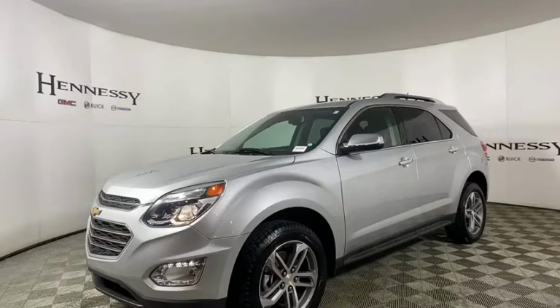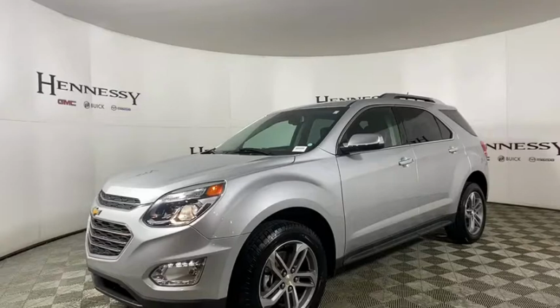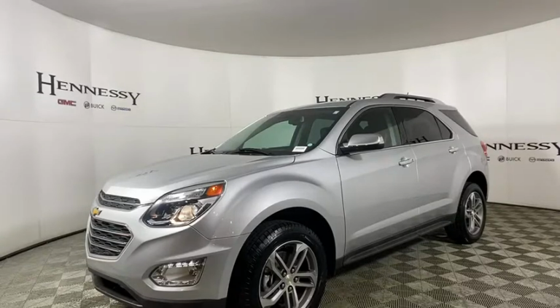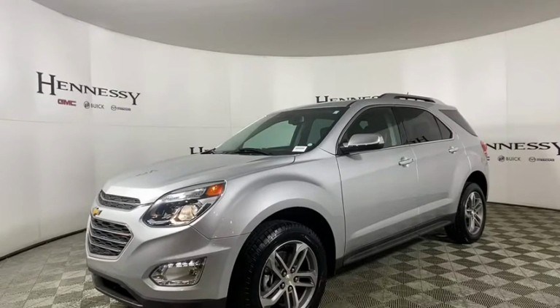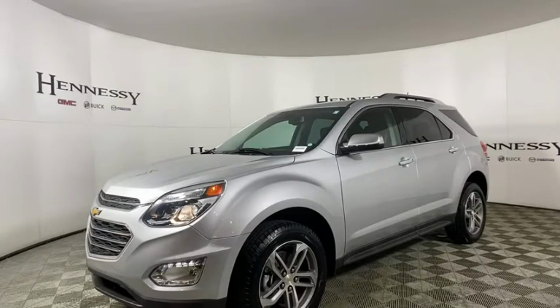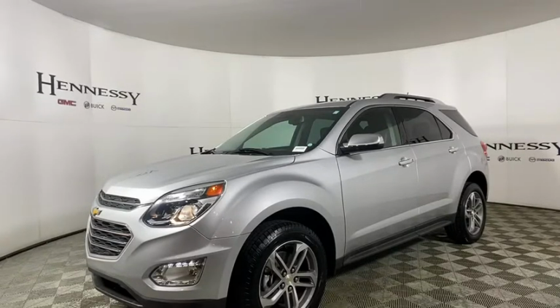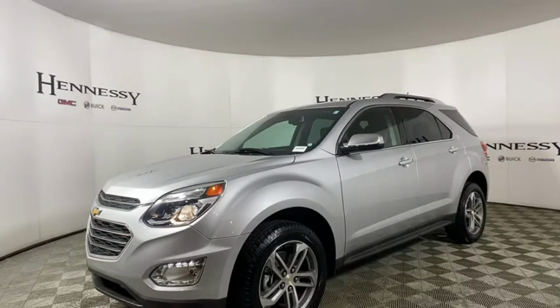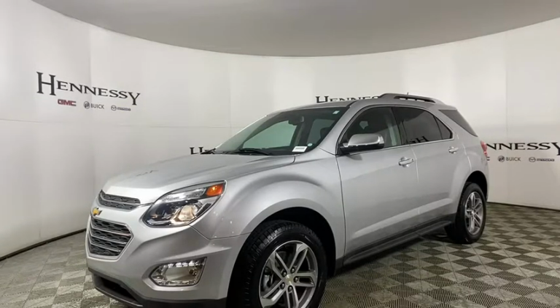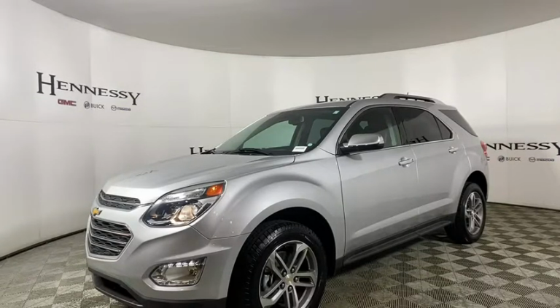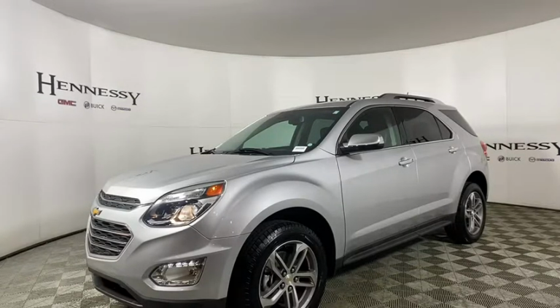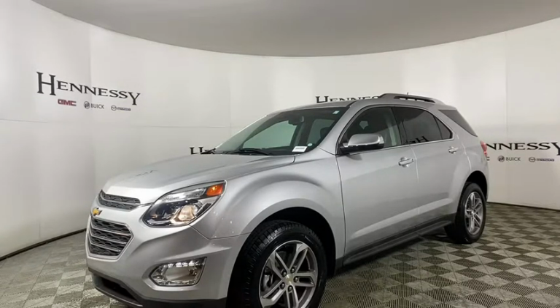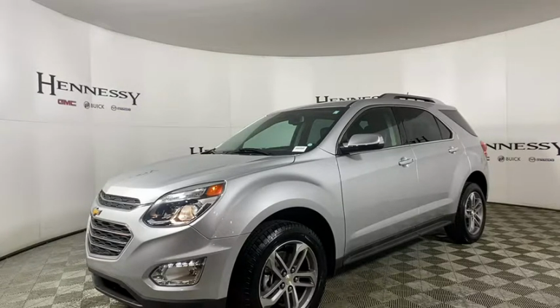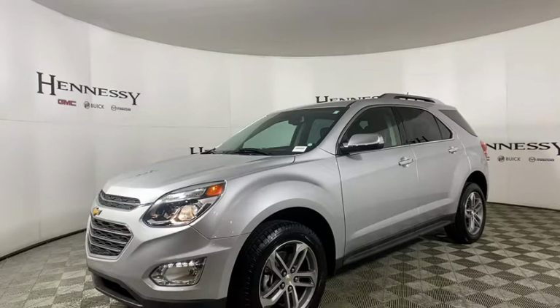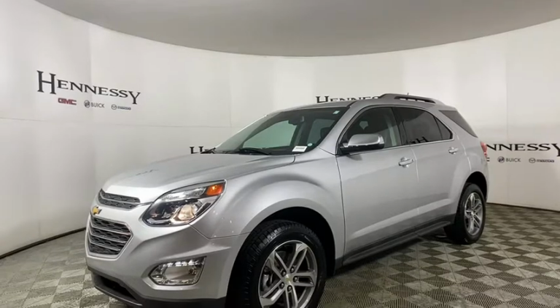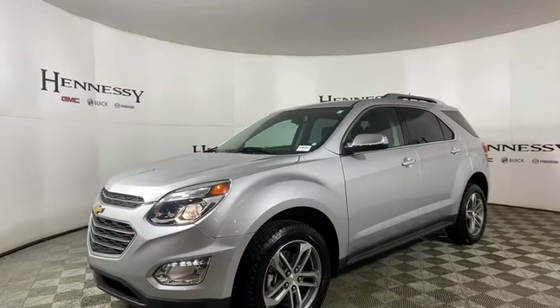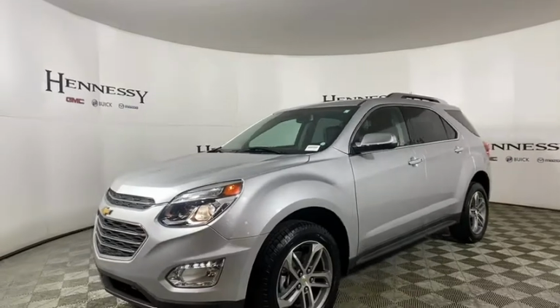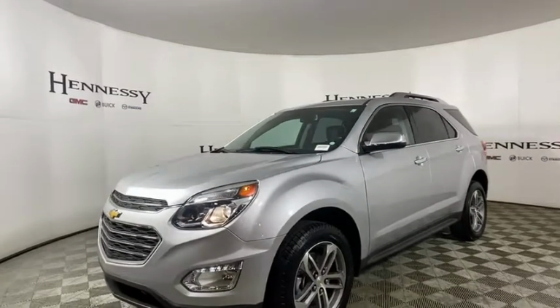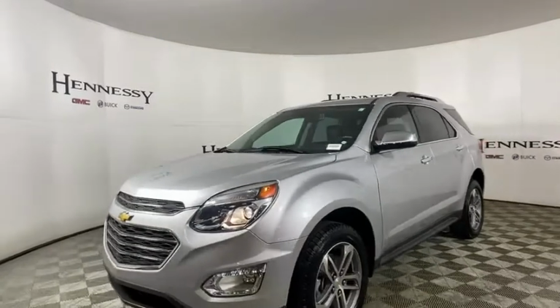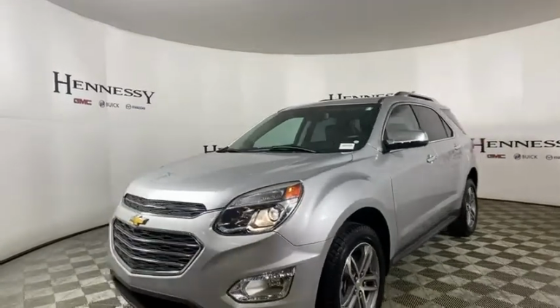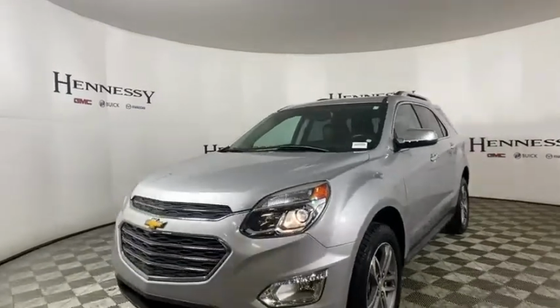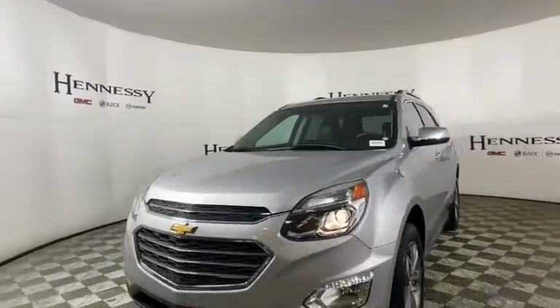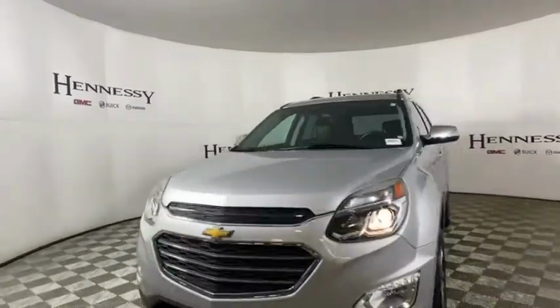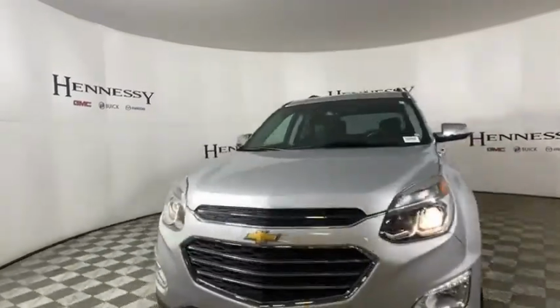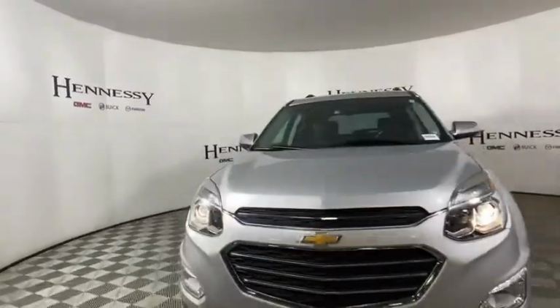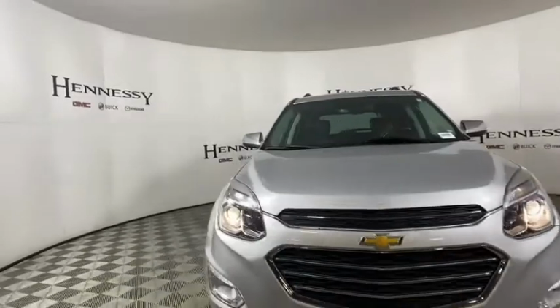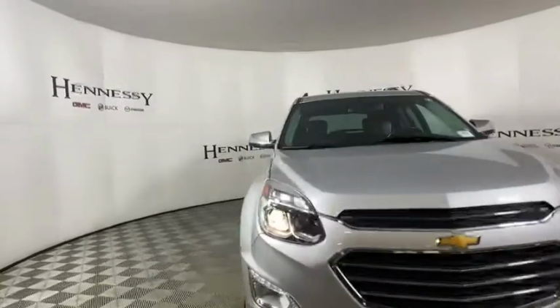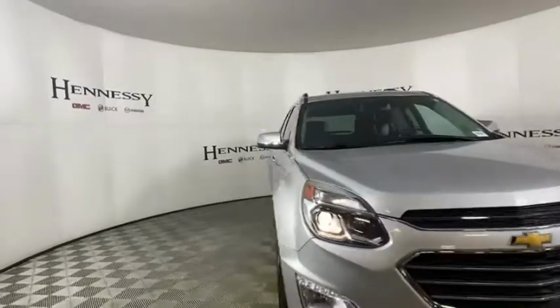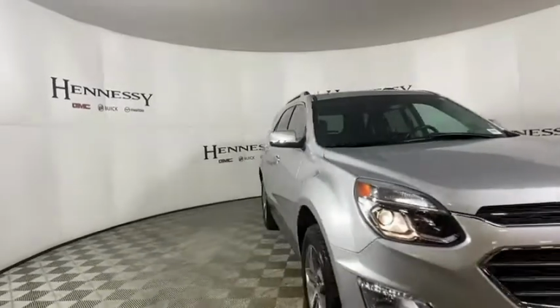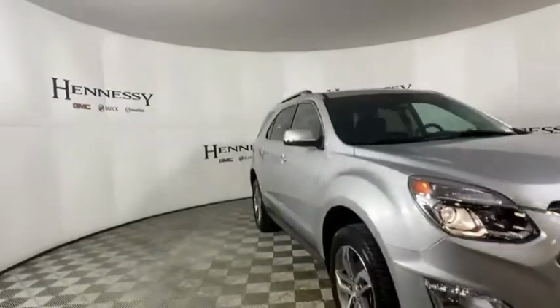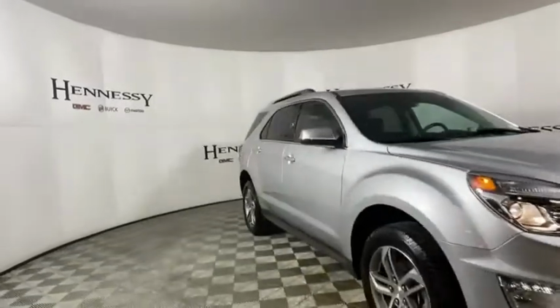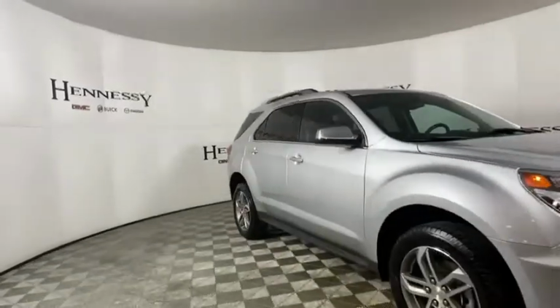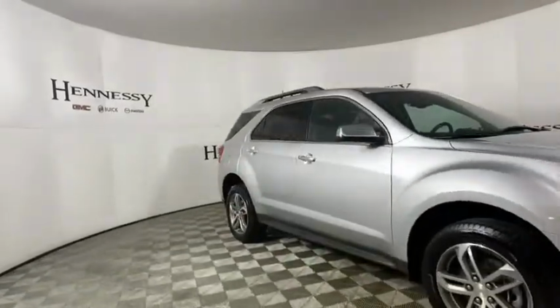Stop by and take a look at the 2016 Chevrolet Equinox. Fuel efficiency, safety, and value equals the Chevy Equinox. This vehicle has less than 65,000 miles. Here are some of this vehicle's great options.